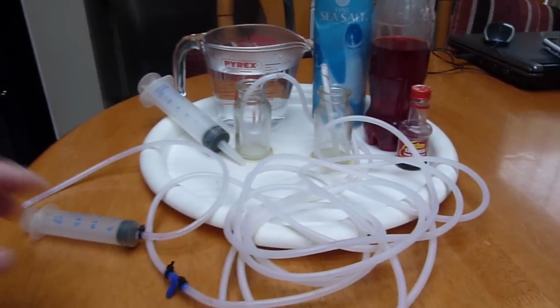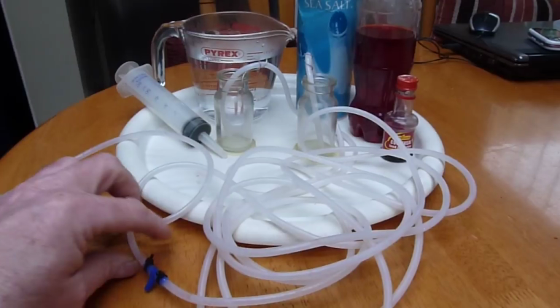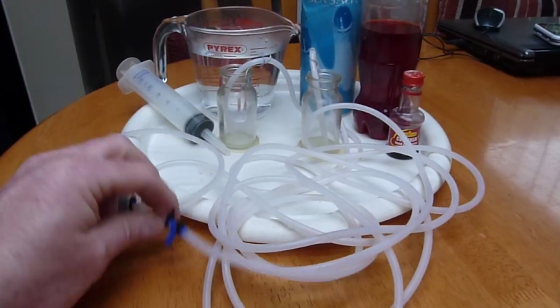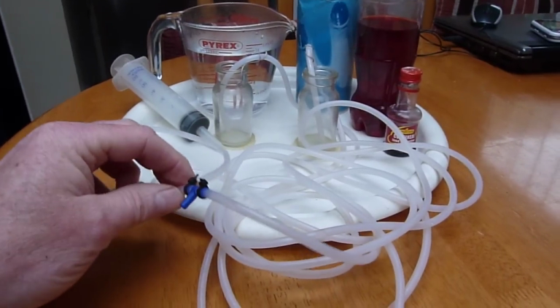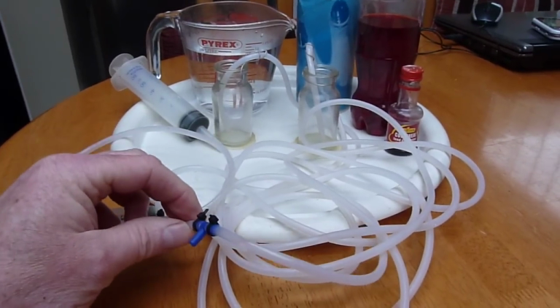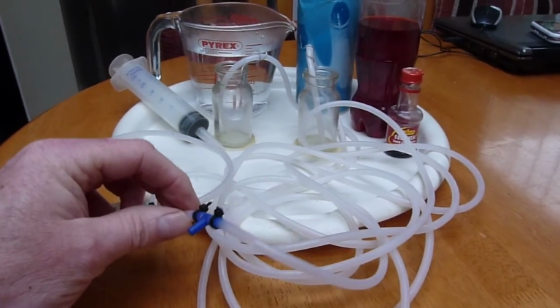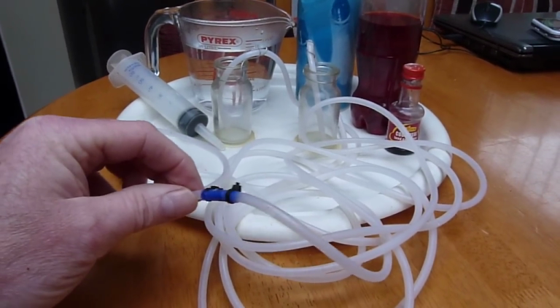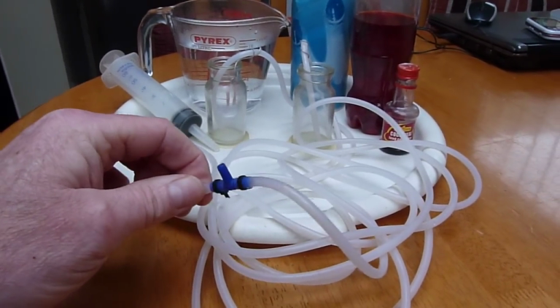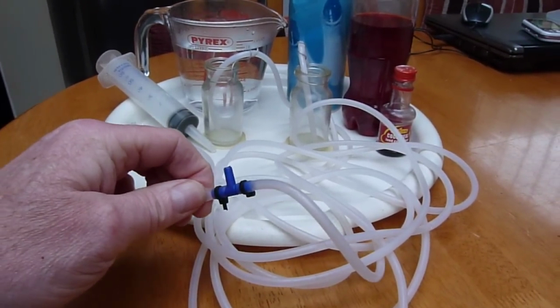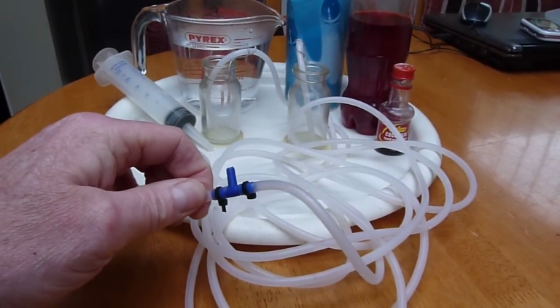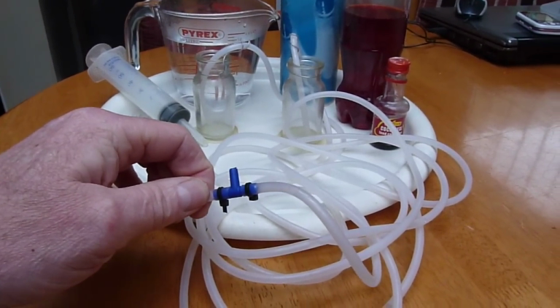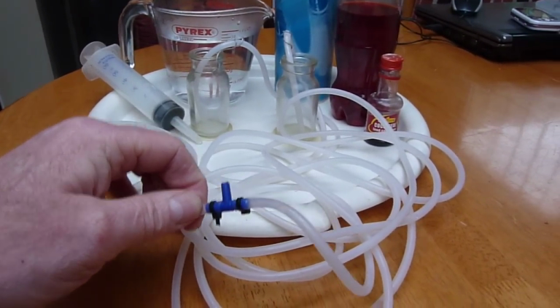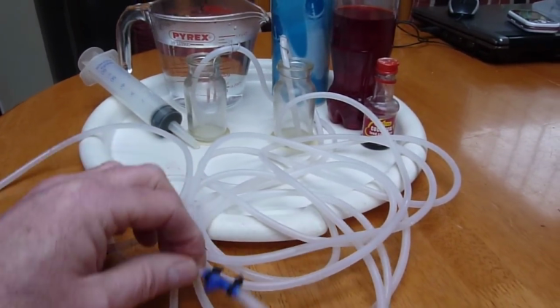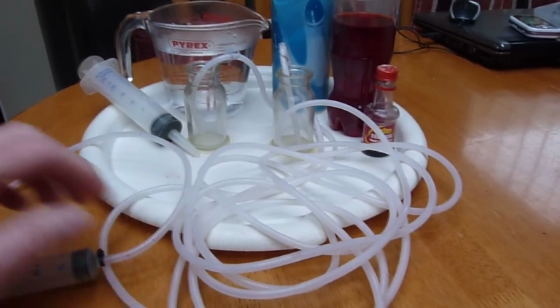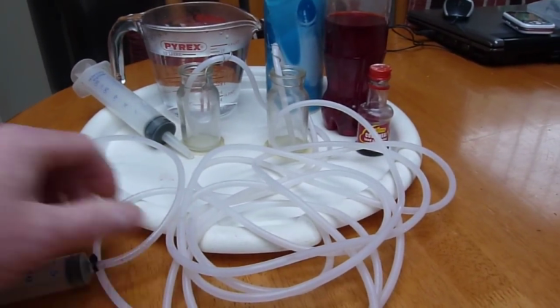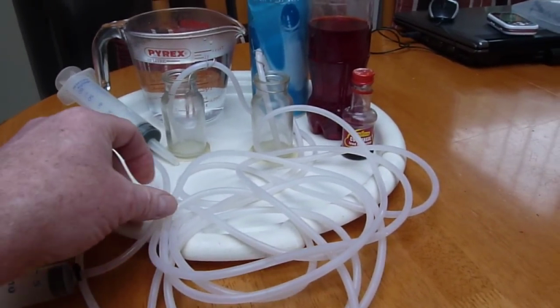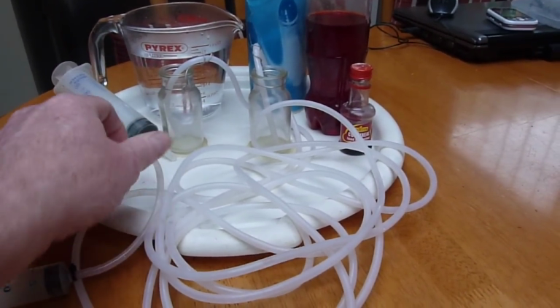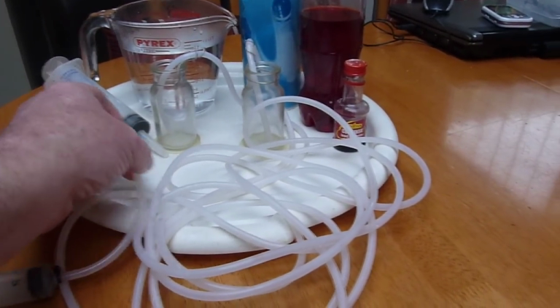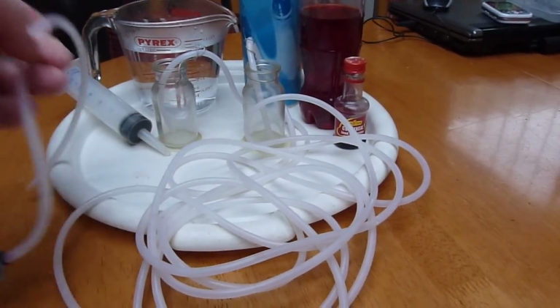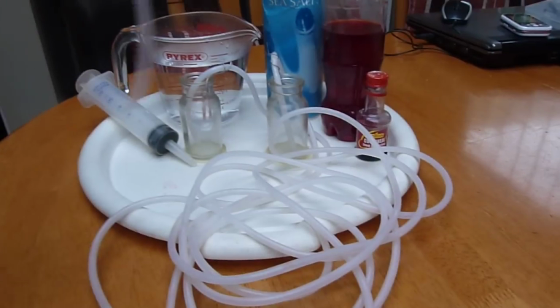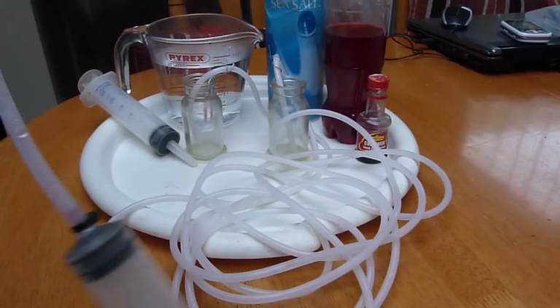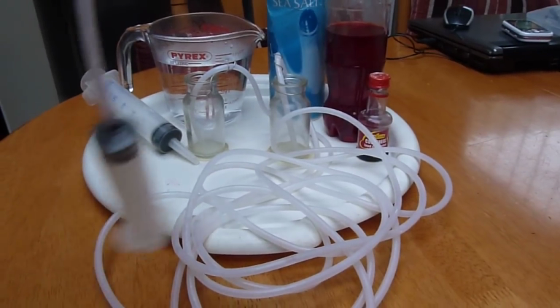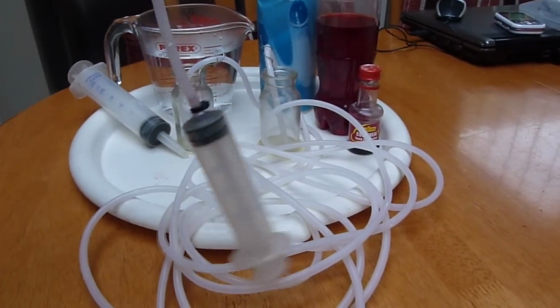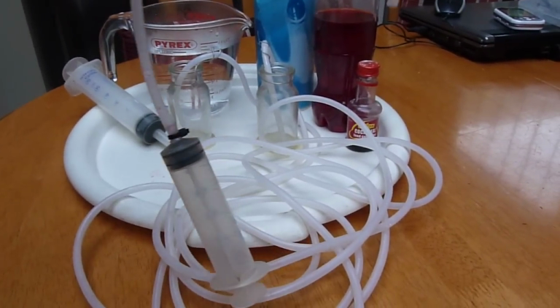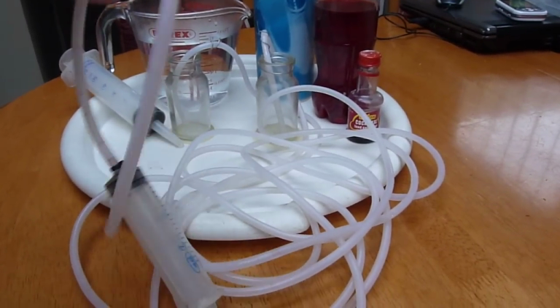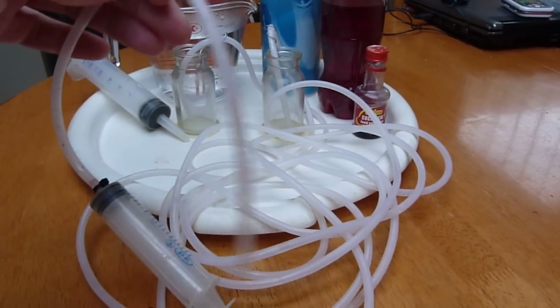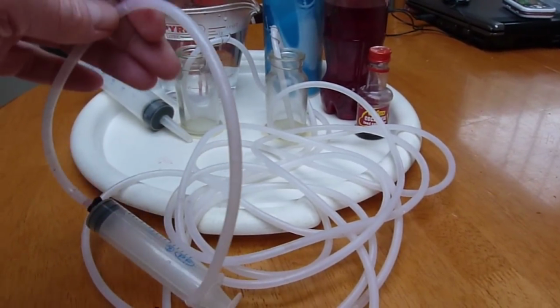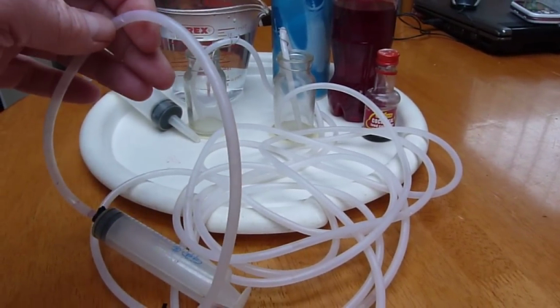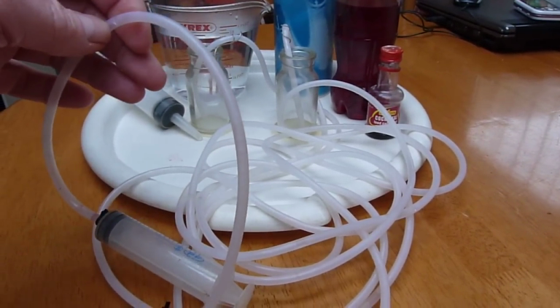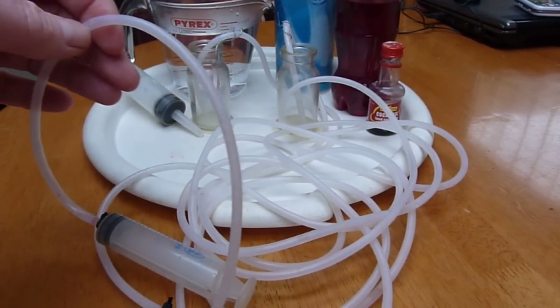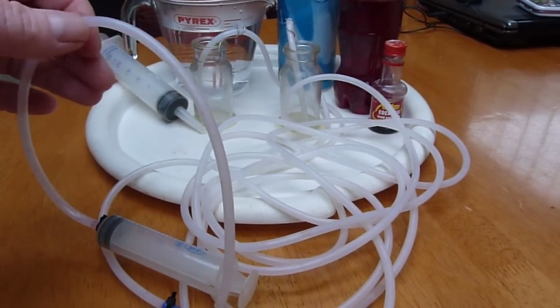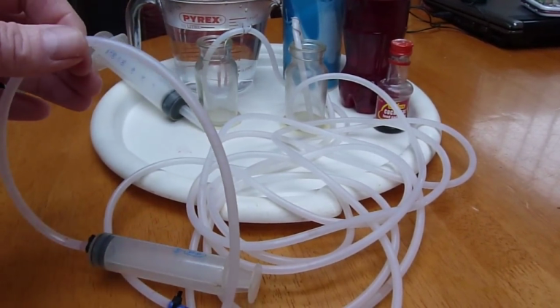The tubes will be joined at the top with a T-junction, which will be joined with our syringe body containing the salt solution.